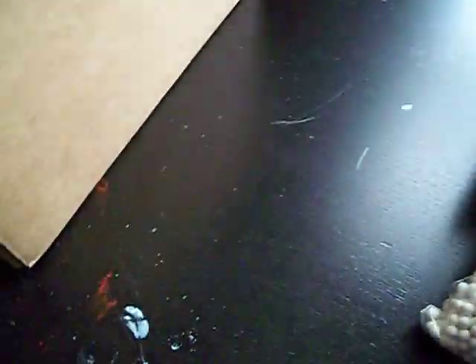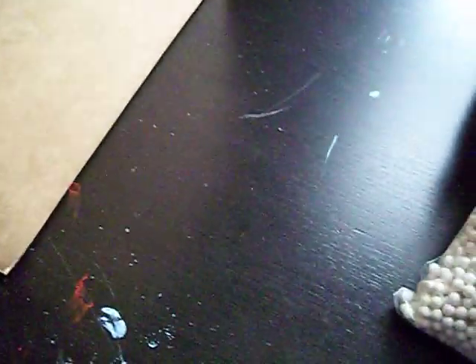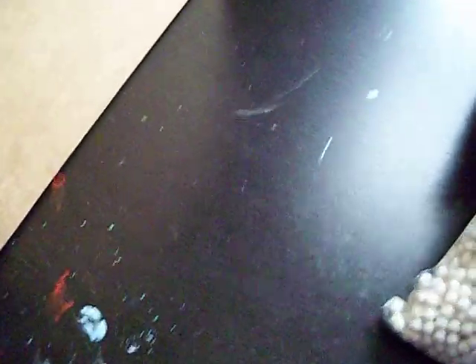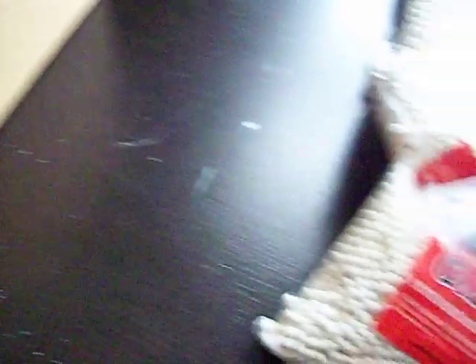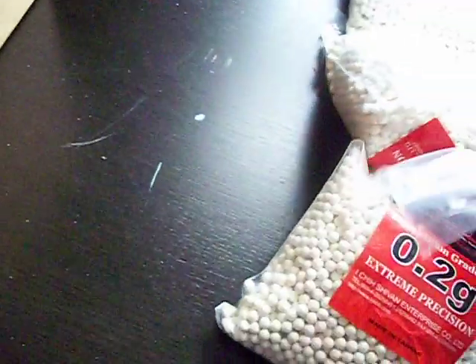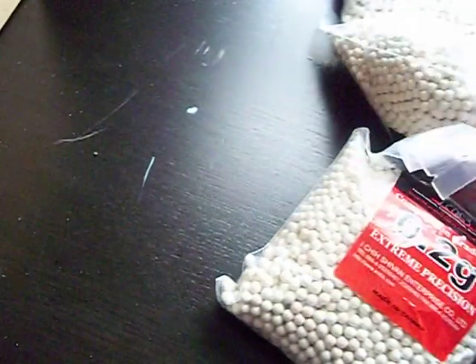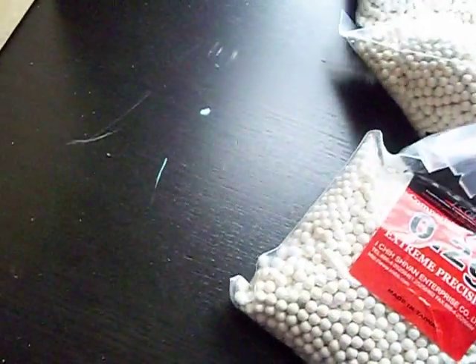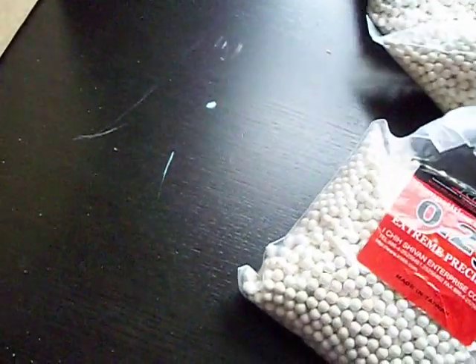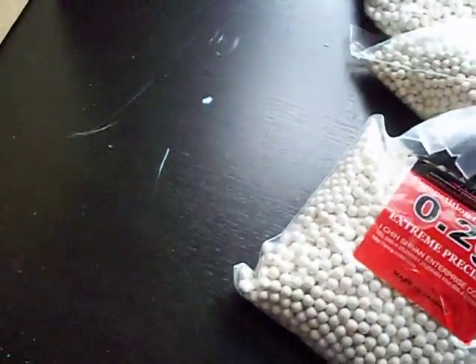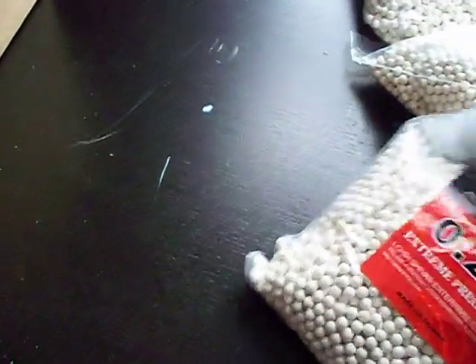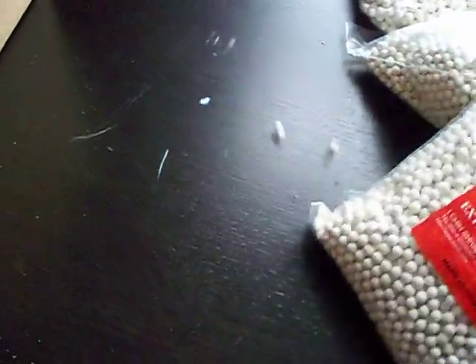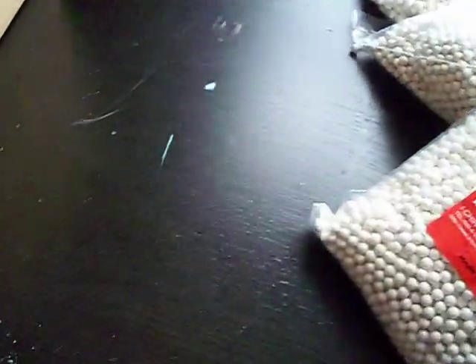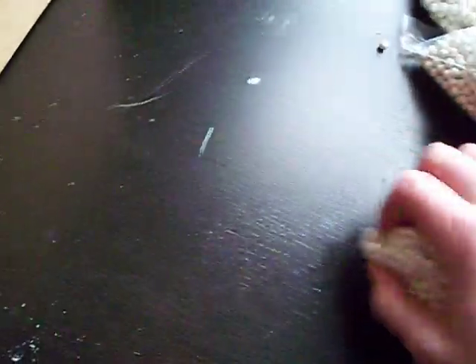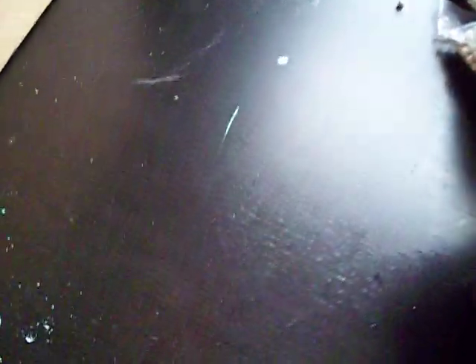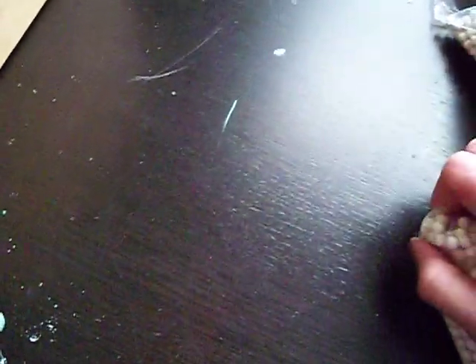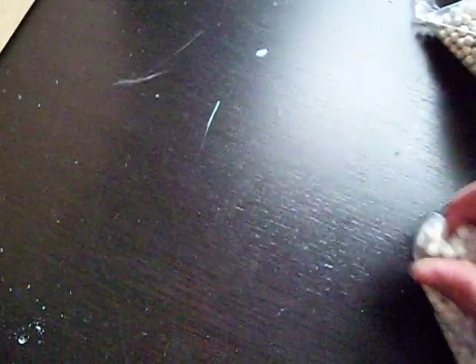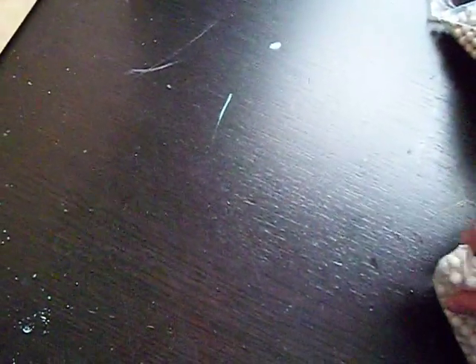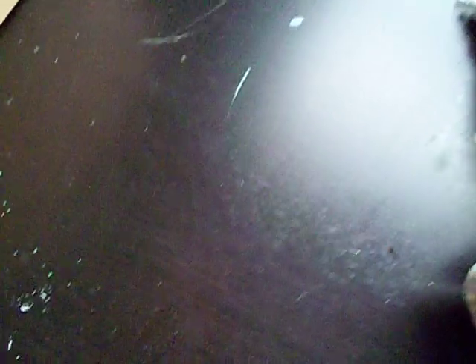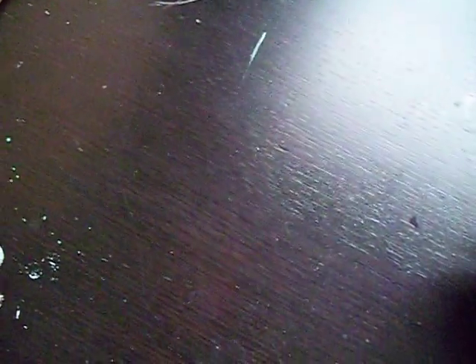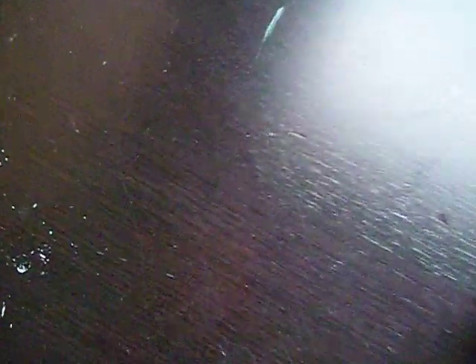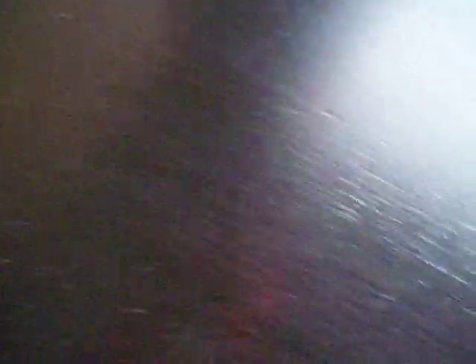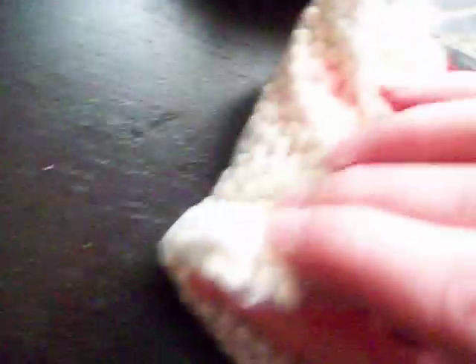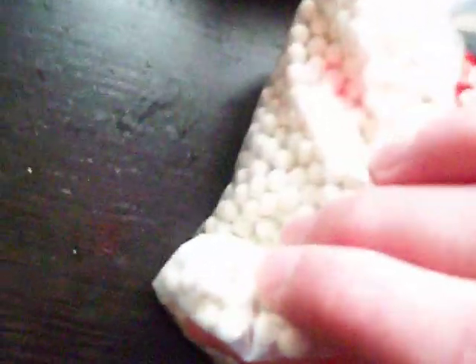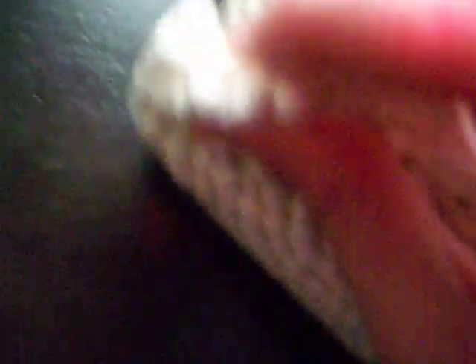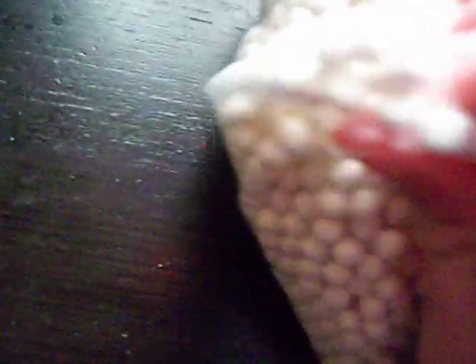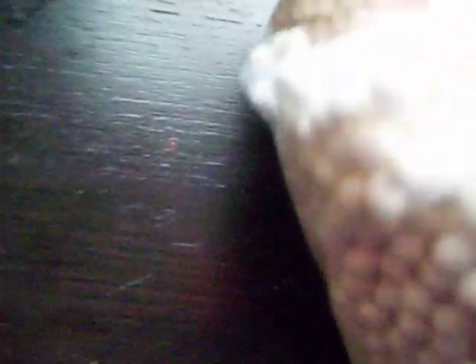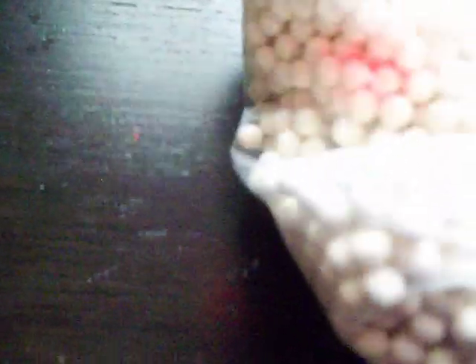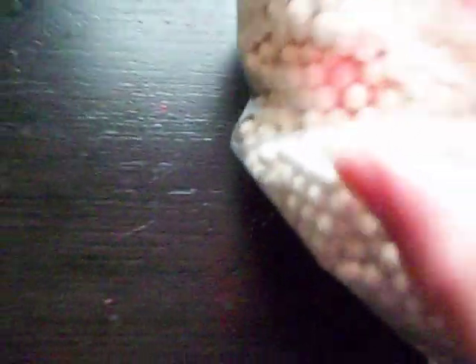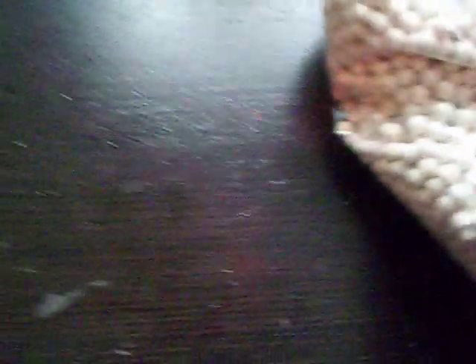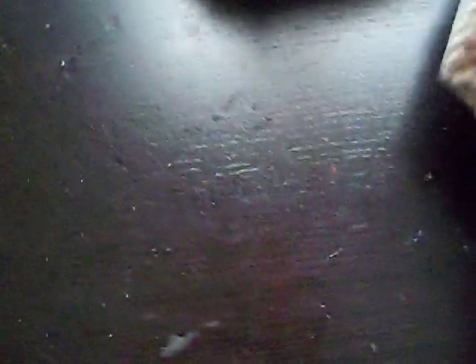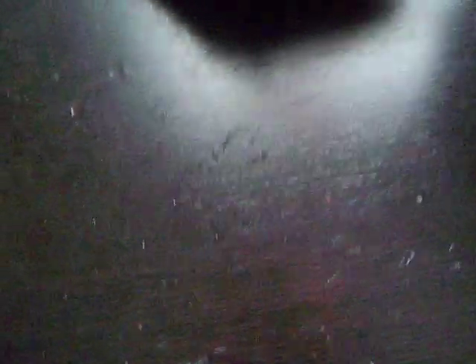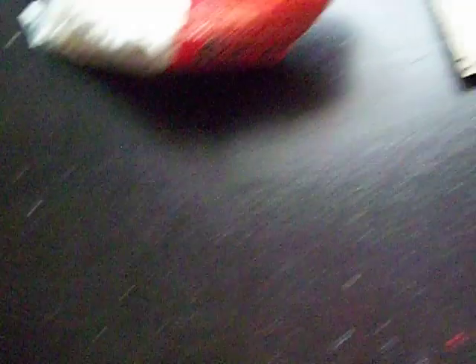Actually, where are those BBs falling from? Oh, yep, there's a hole in a bag right here, but it's no problem.